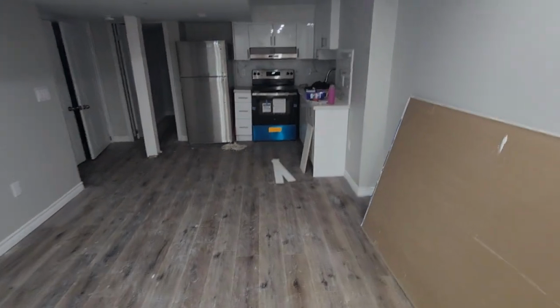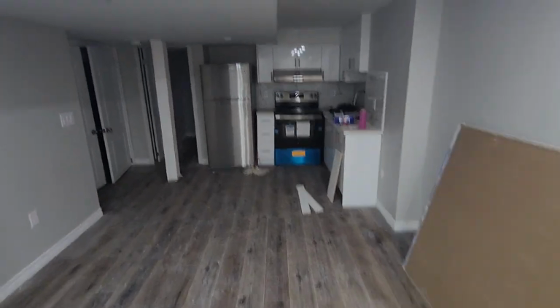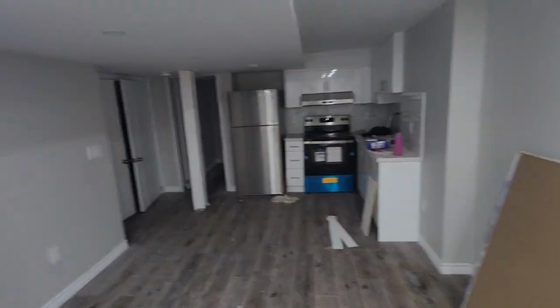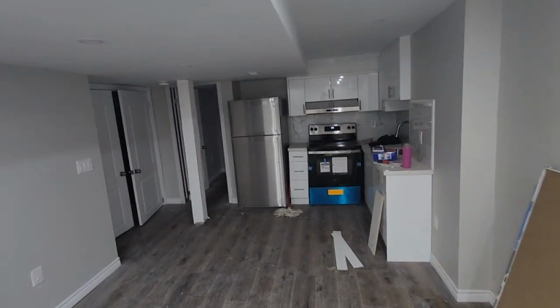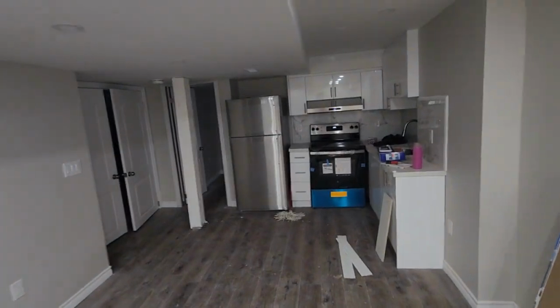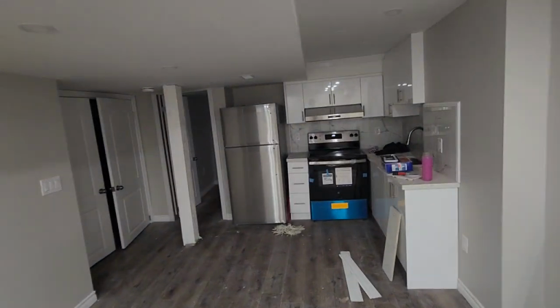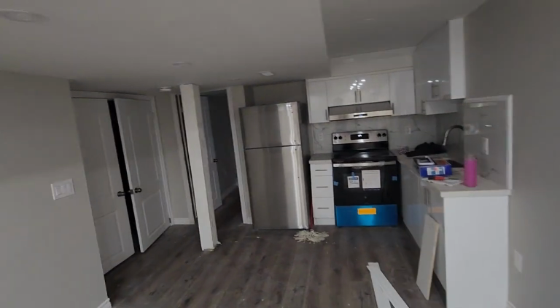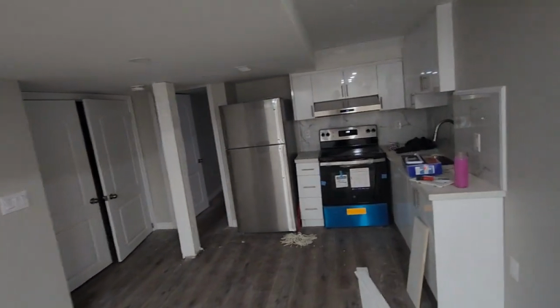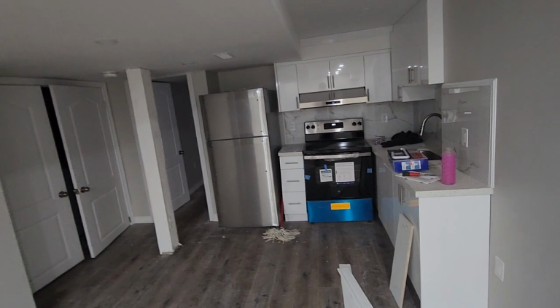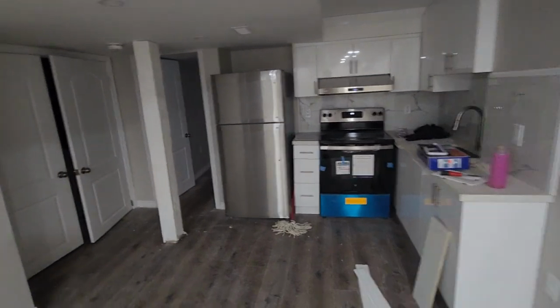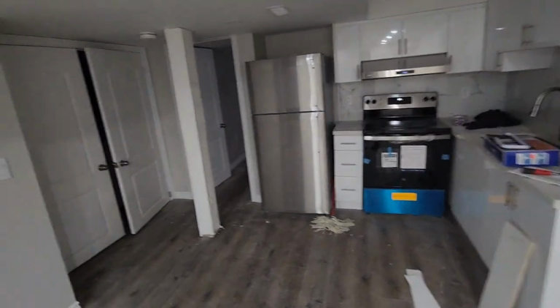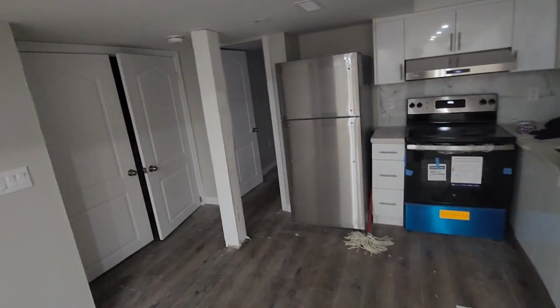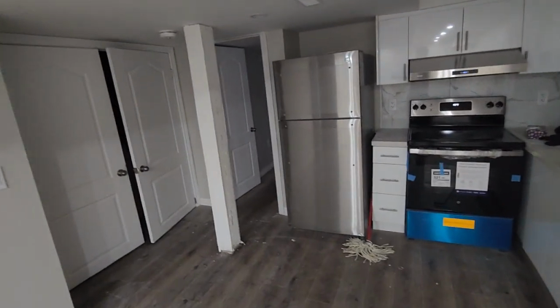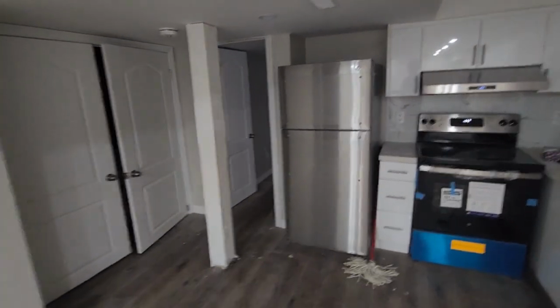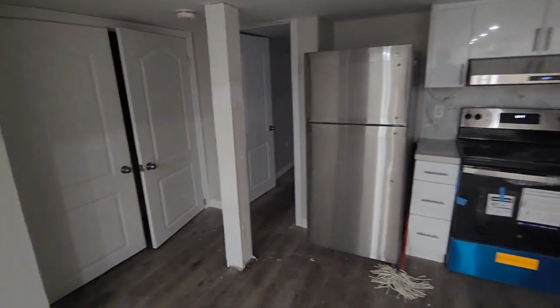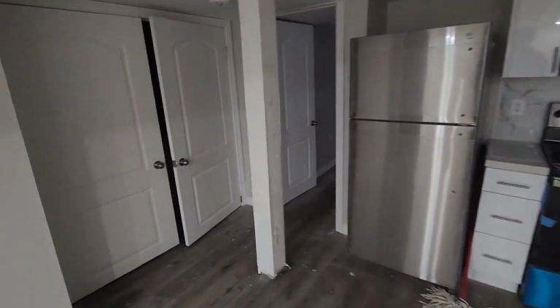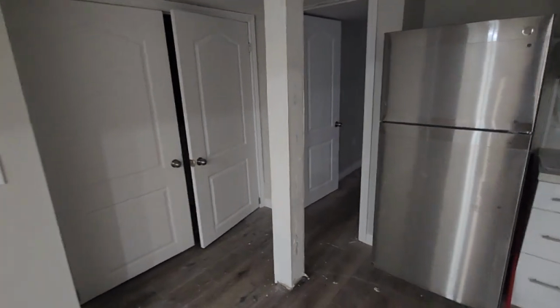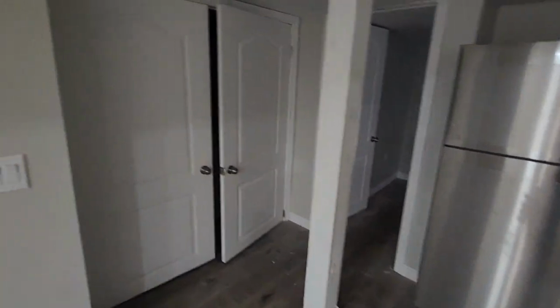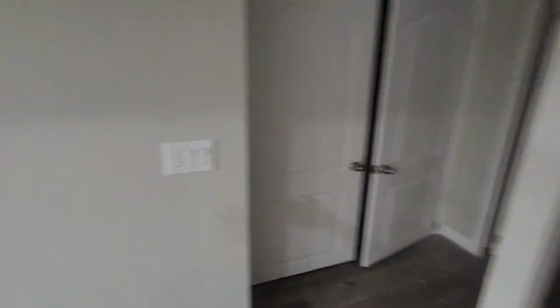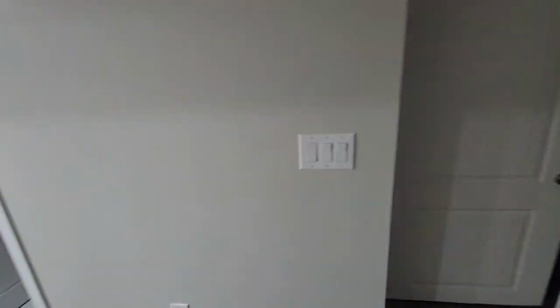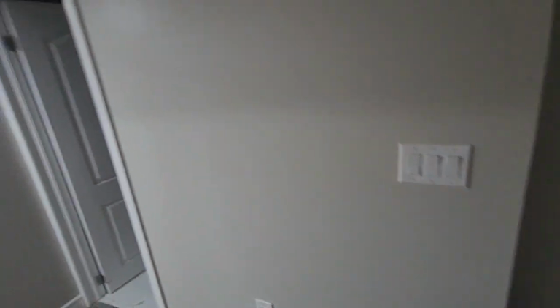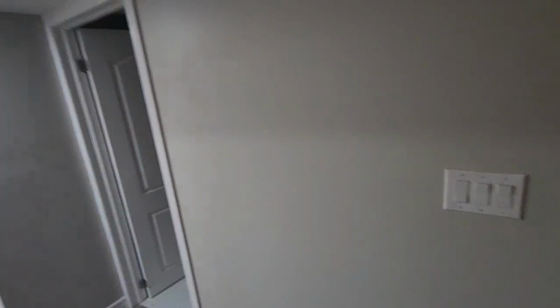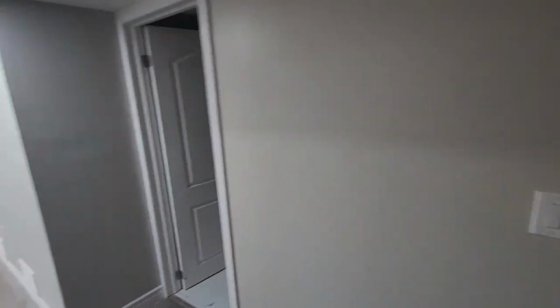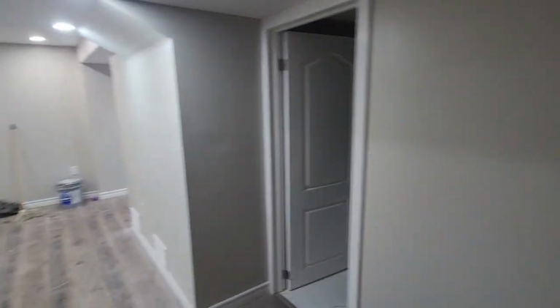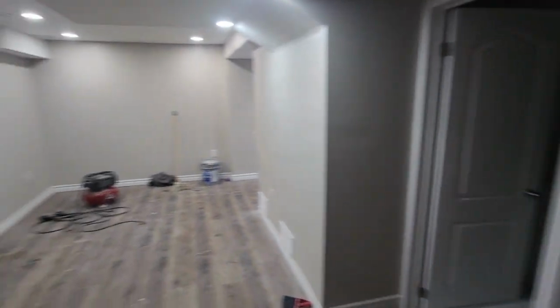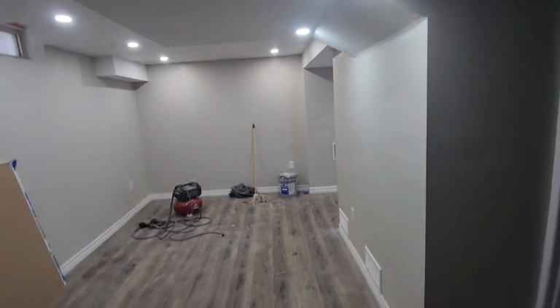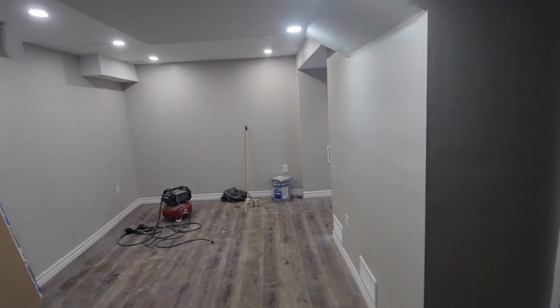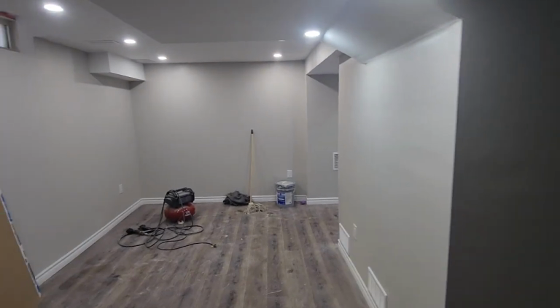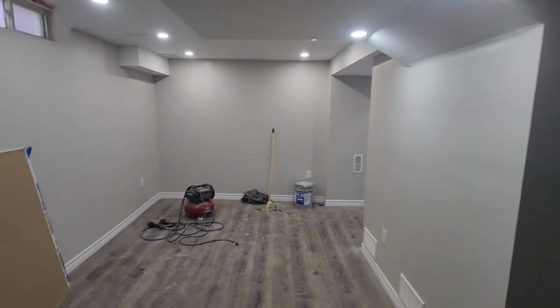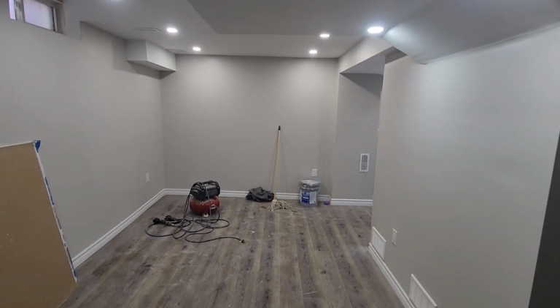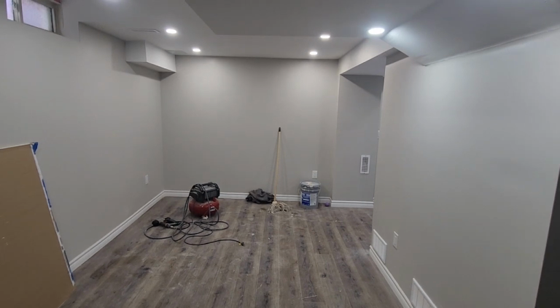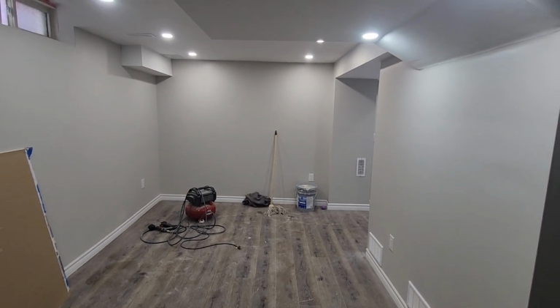Hi guys, welcome to my video. I am so happy that this is finally going to end, because today after the final inspection, occupancy has been granted and the occupancy permit has been issued by the city.